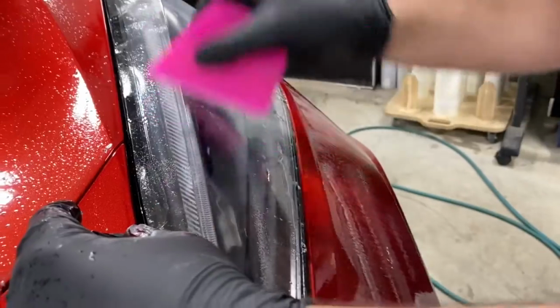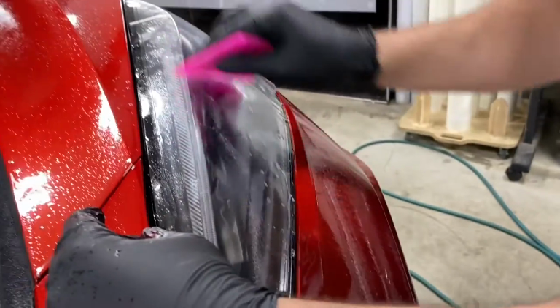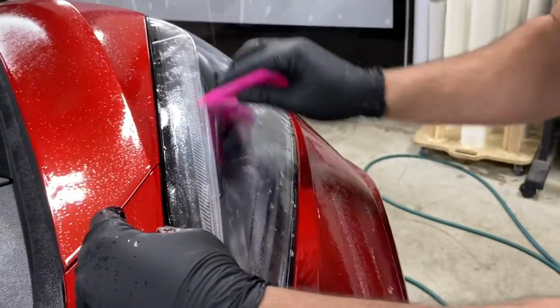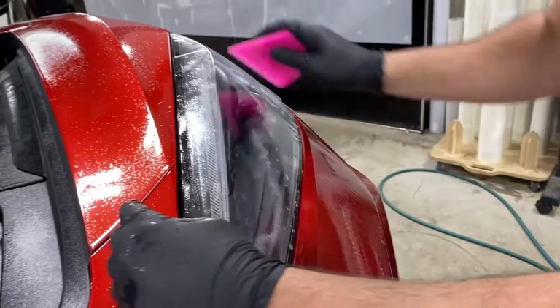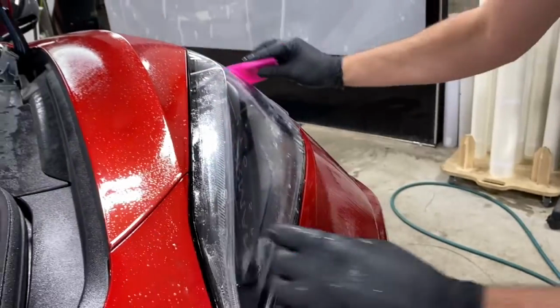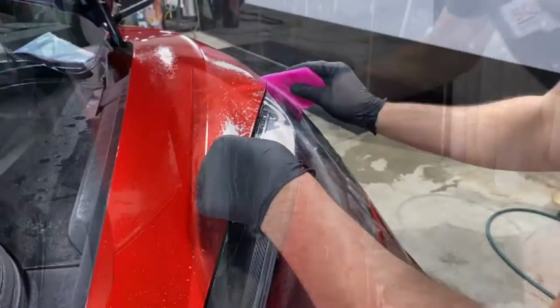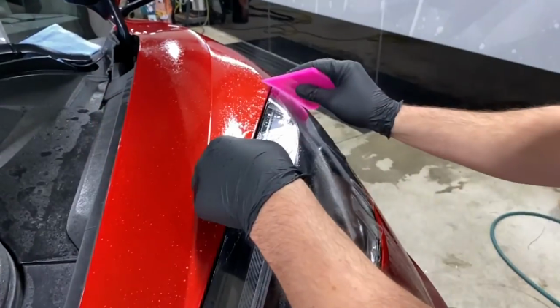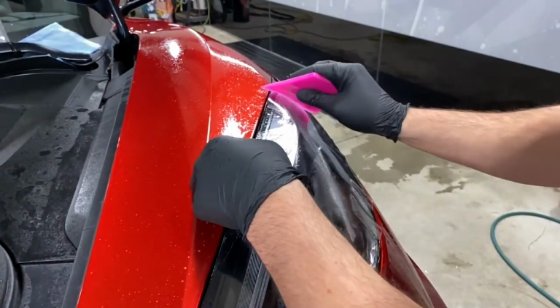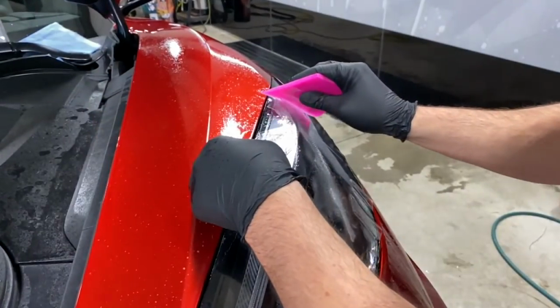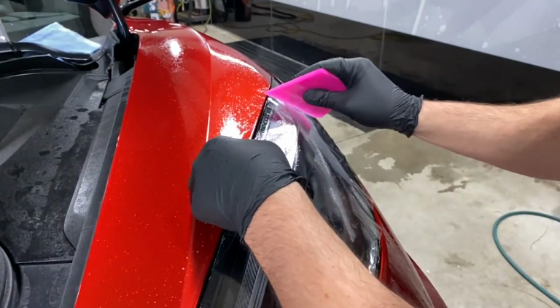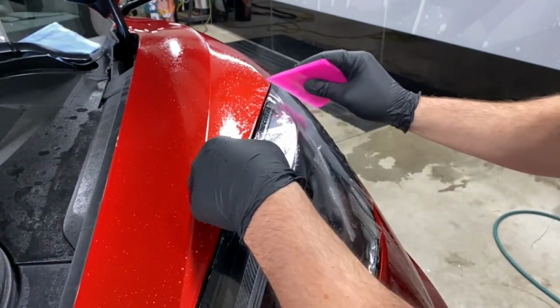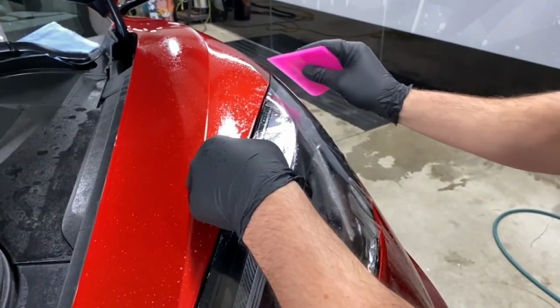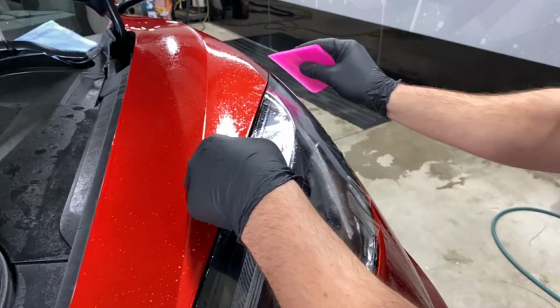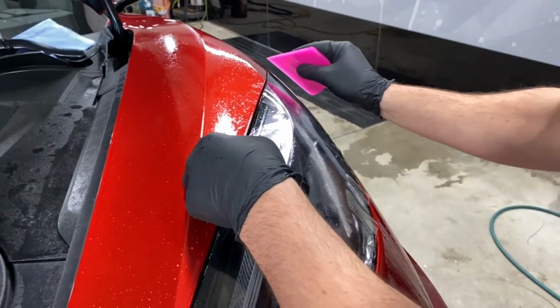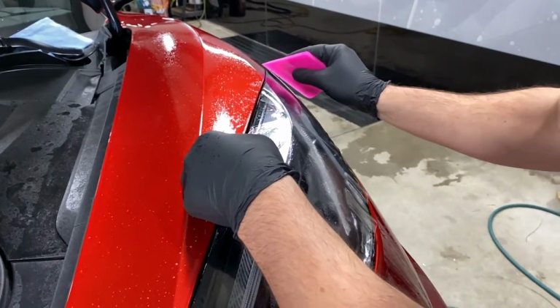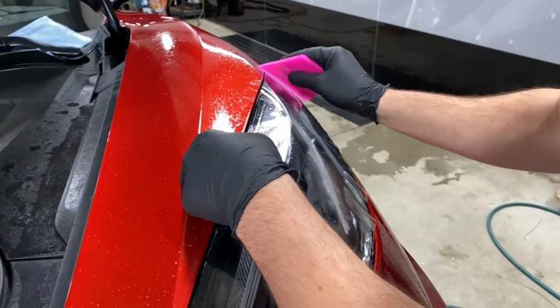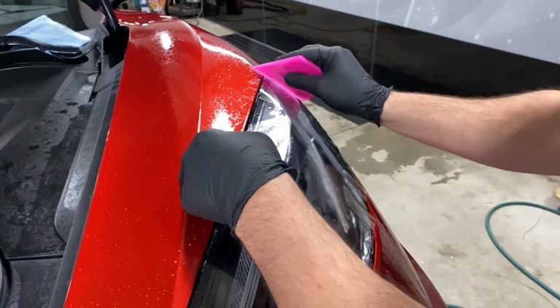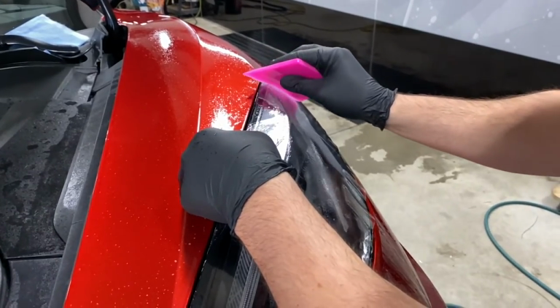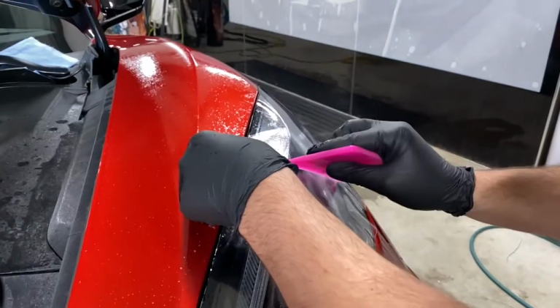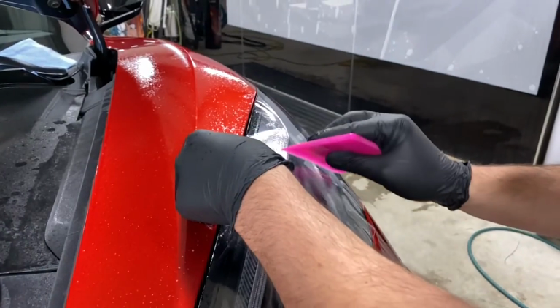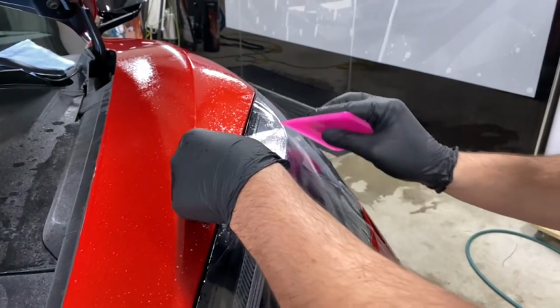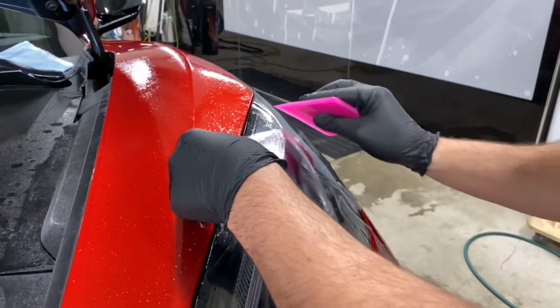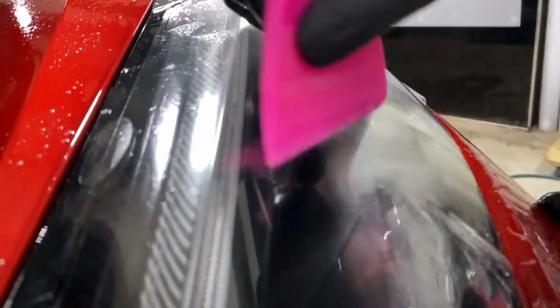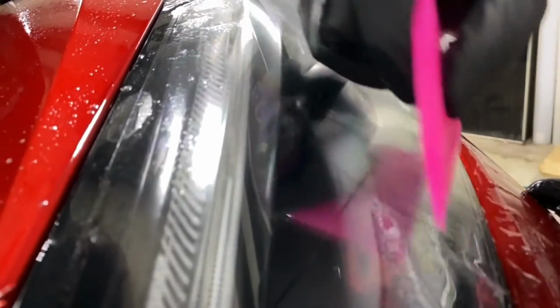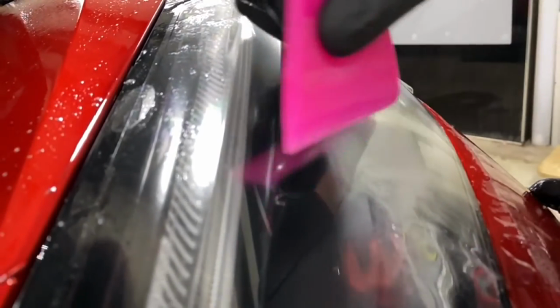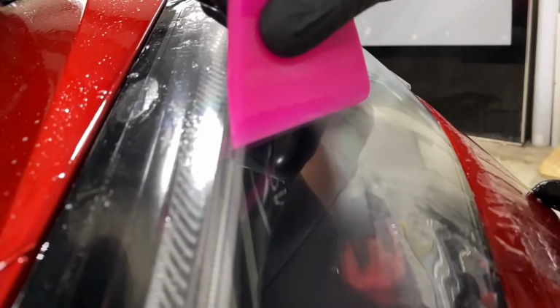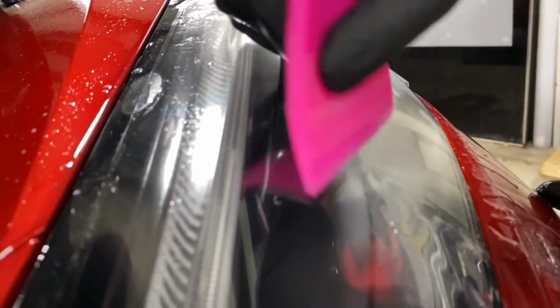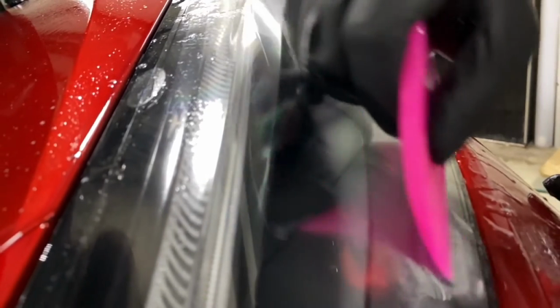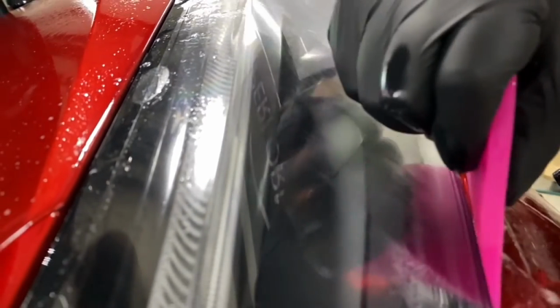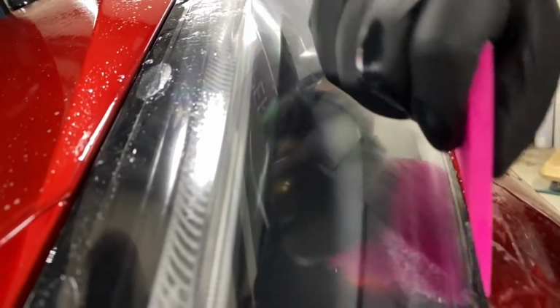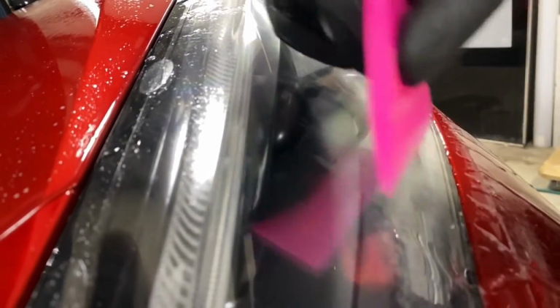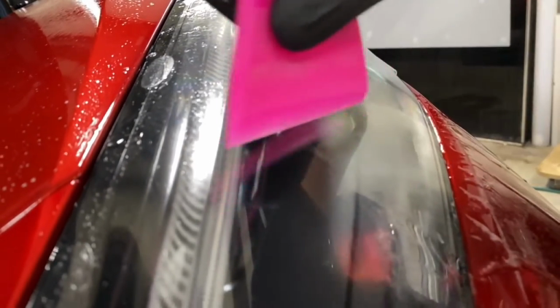These pink PPF squeegees are just some of the 1700 SKUs we have in stock, ready to ship every day when ordered by 3 p.m. Eastern Standard Time. Tried, tested, and trusted — we're 44 Tools.